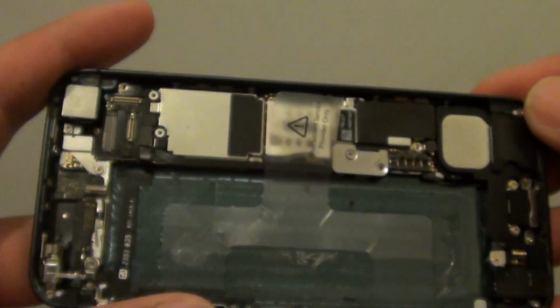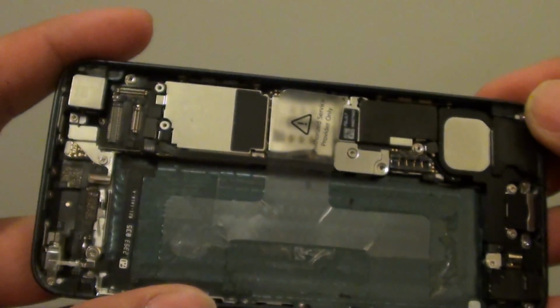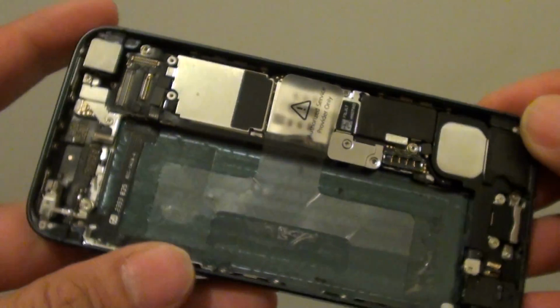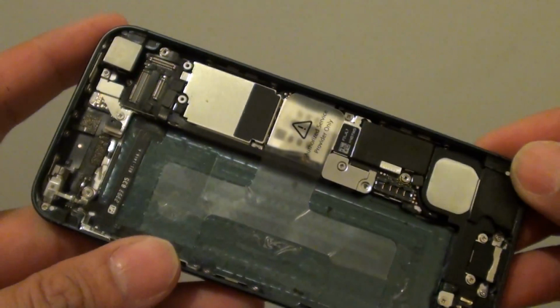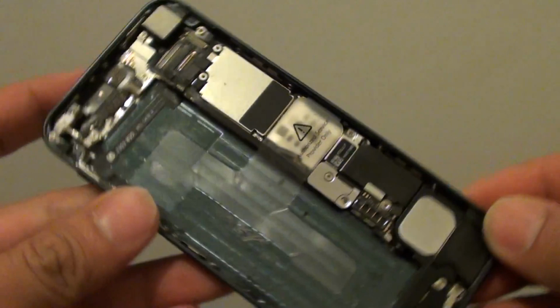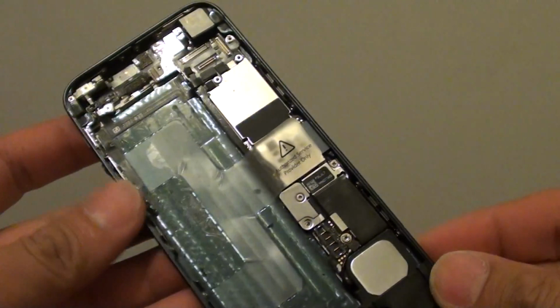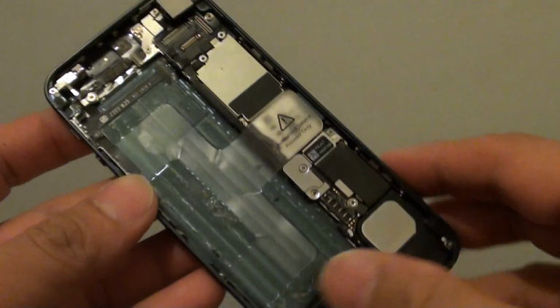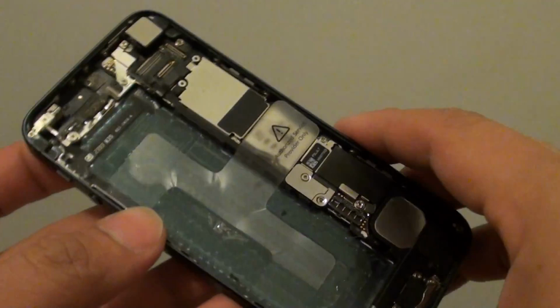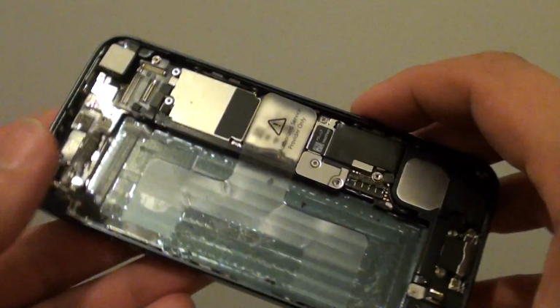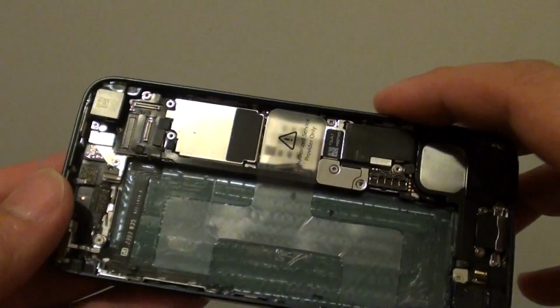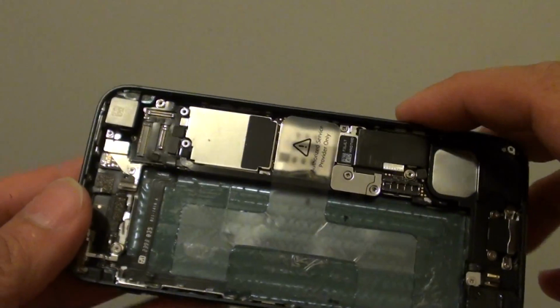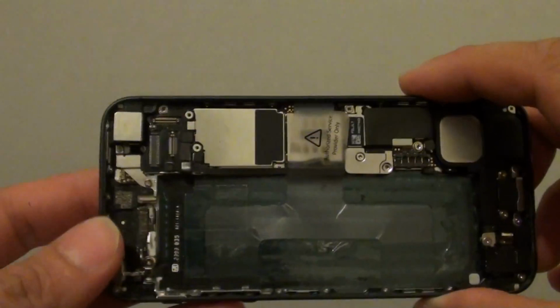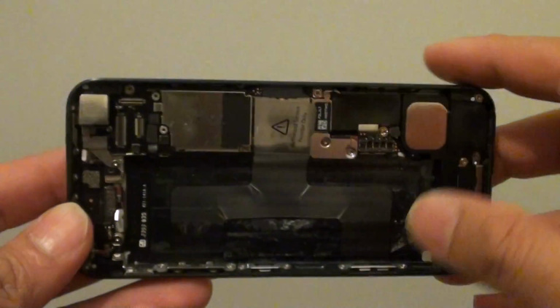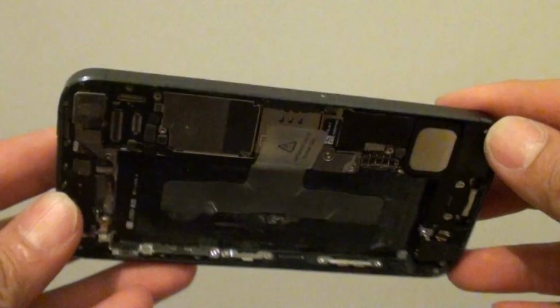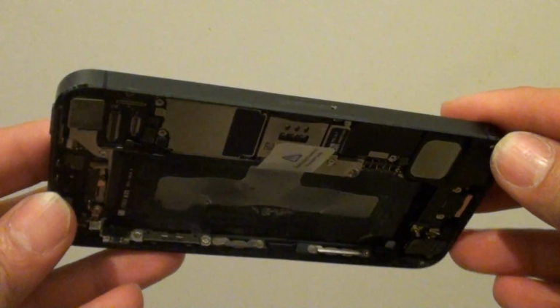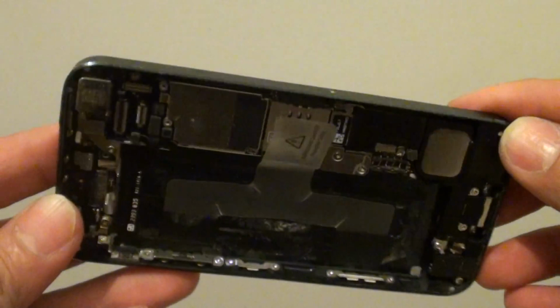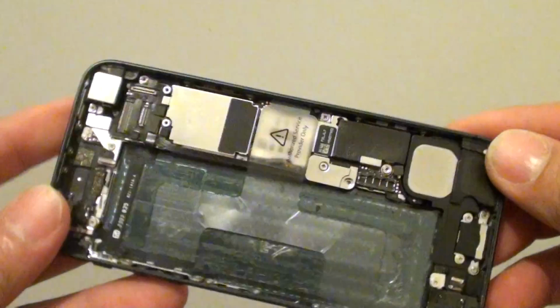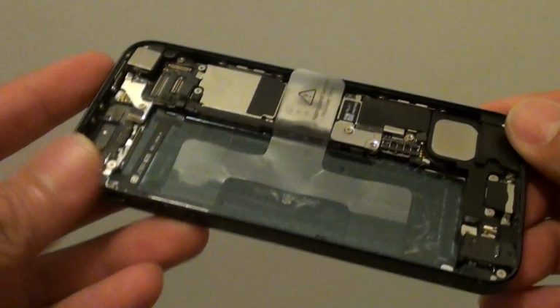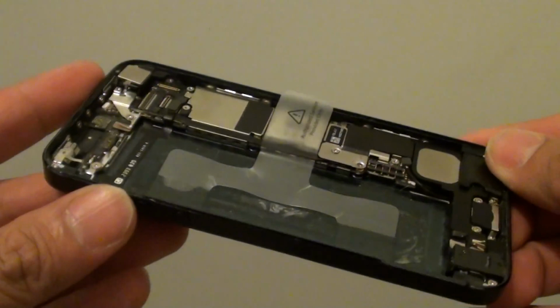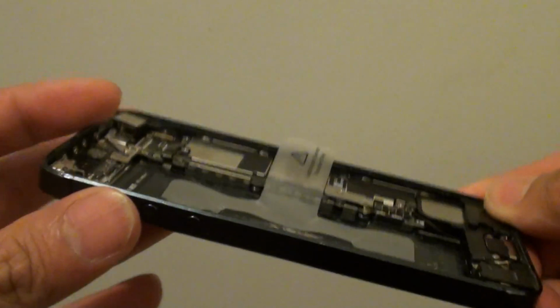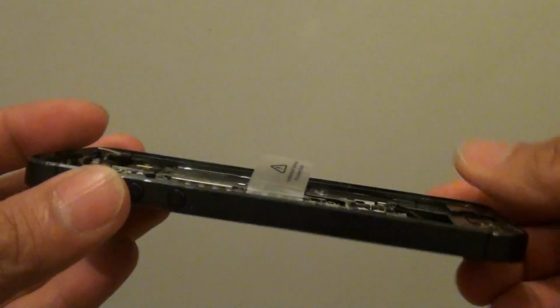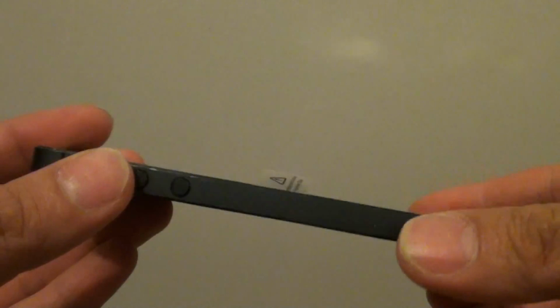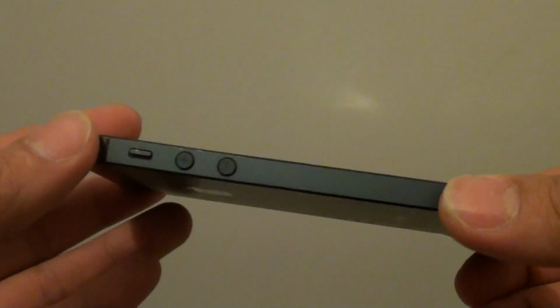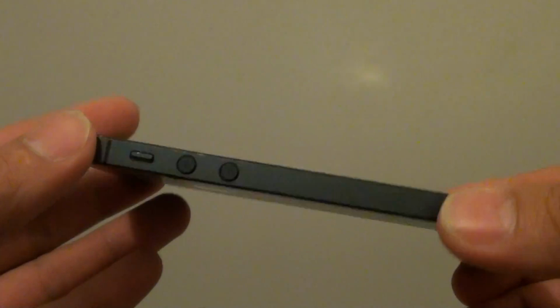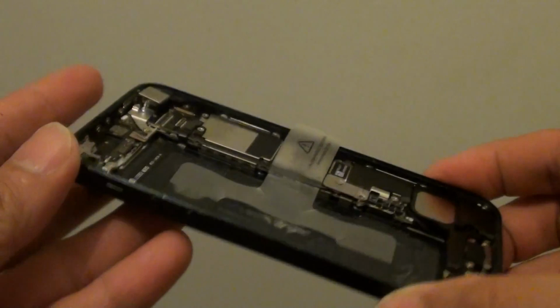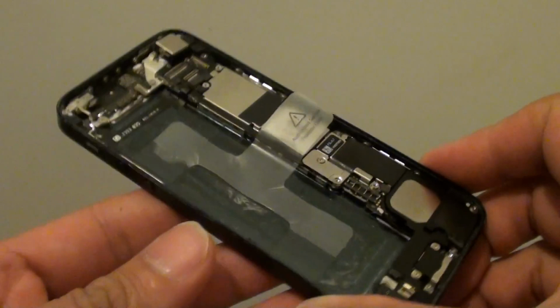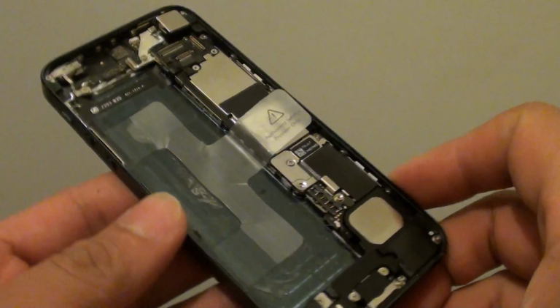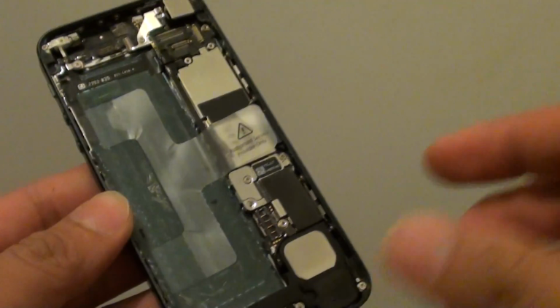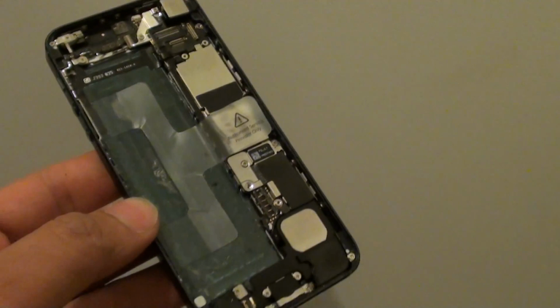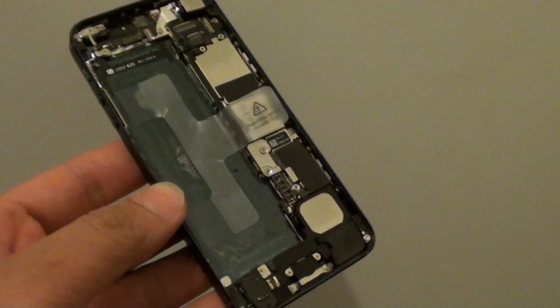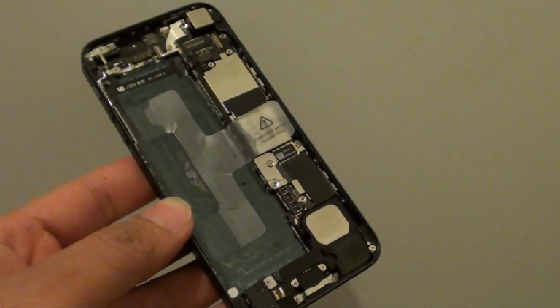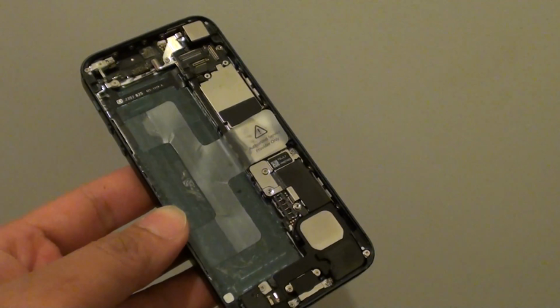This white indicator, if water has touched it, will turn red and give you a sign that the phone has been in contact with water. That is pretty much how you can tell if the iPhone 5 has been in contact with water. Thank you for watching this video.